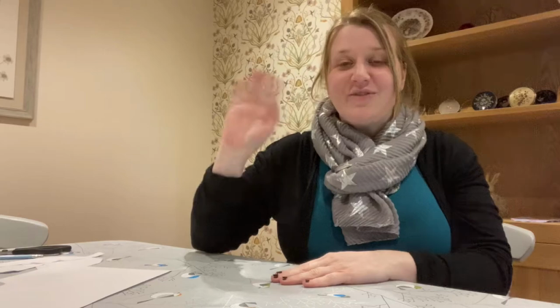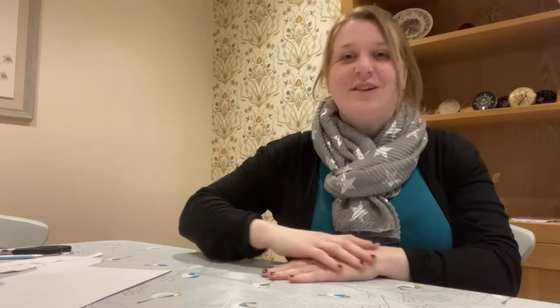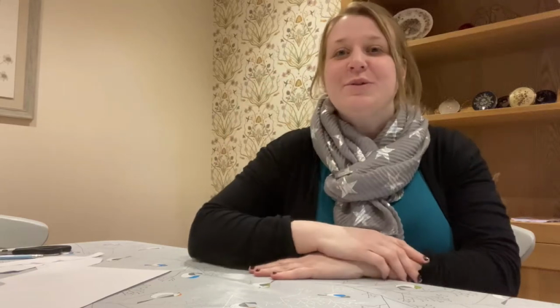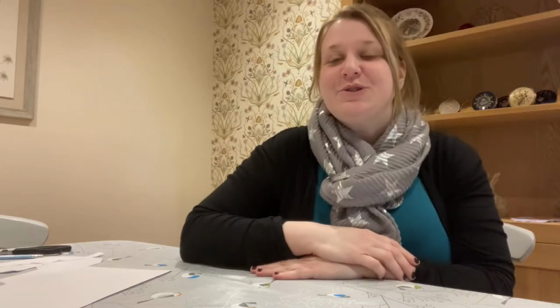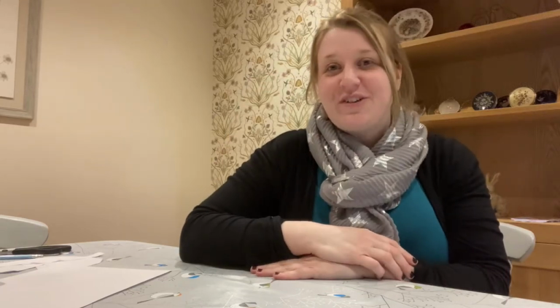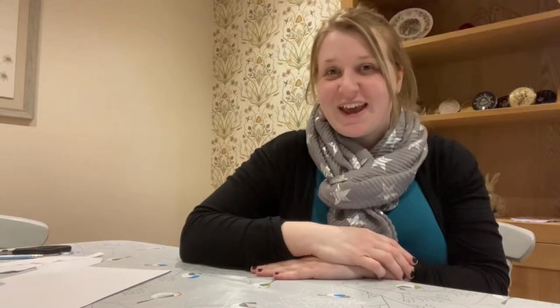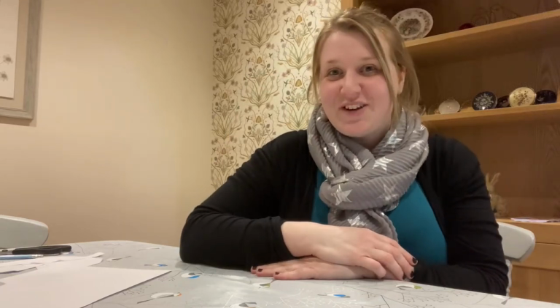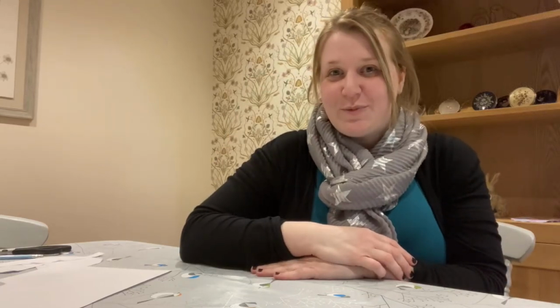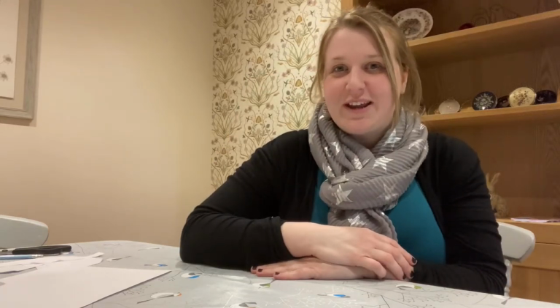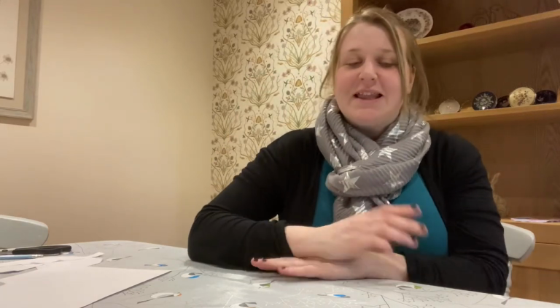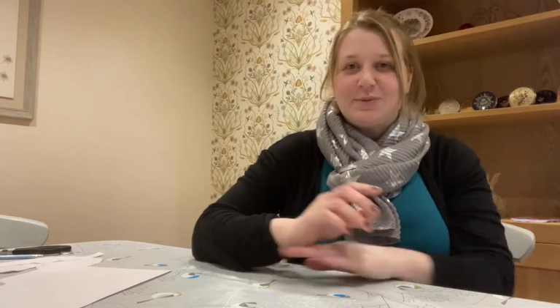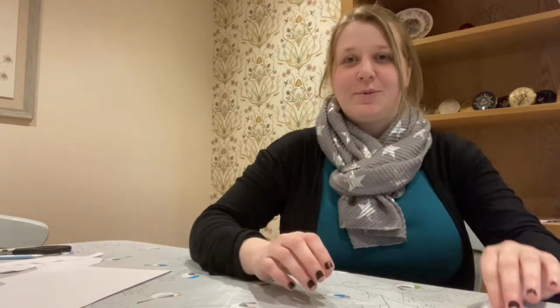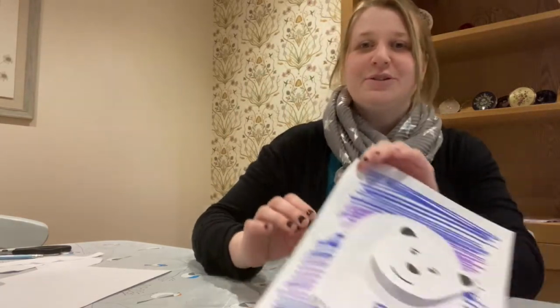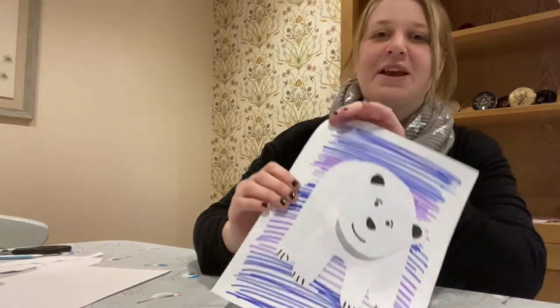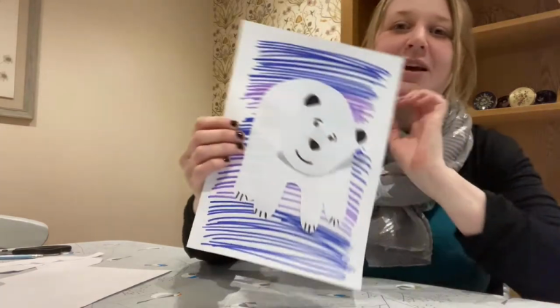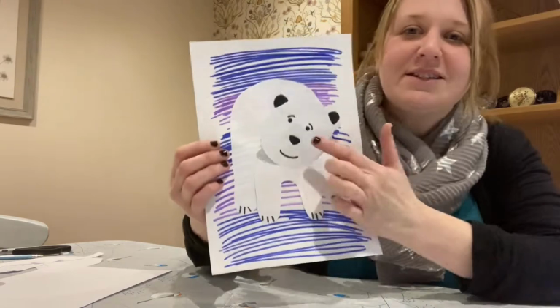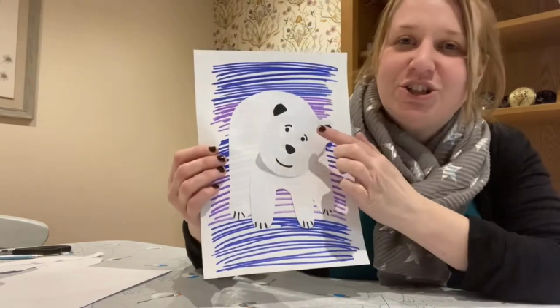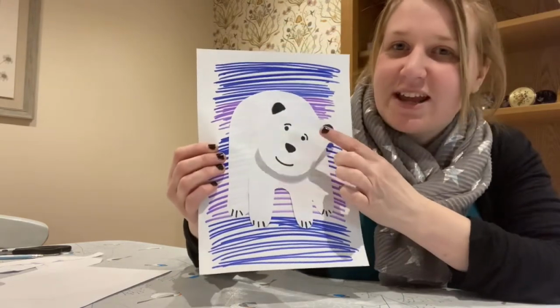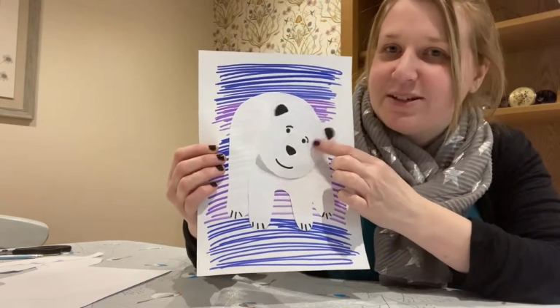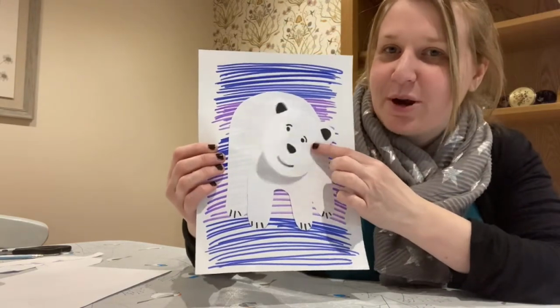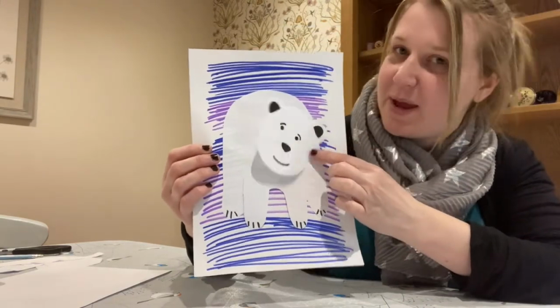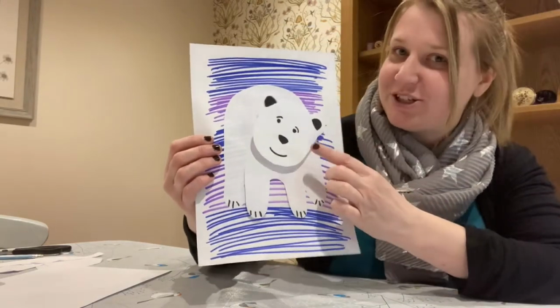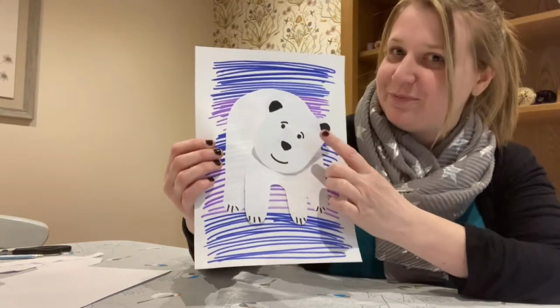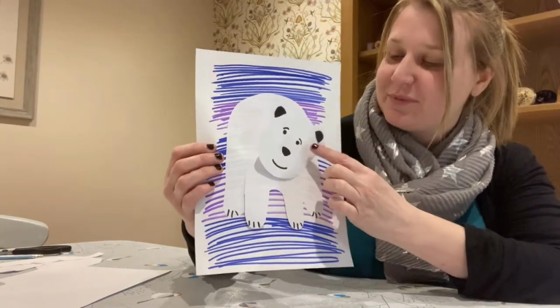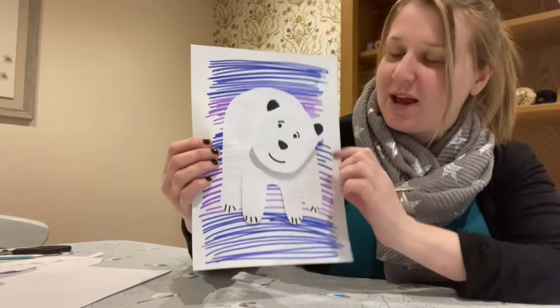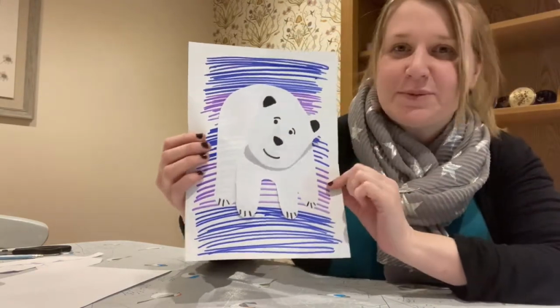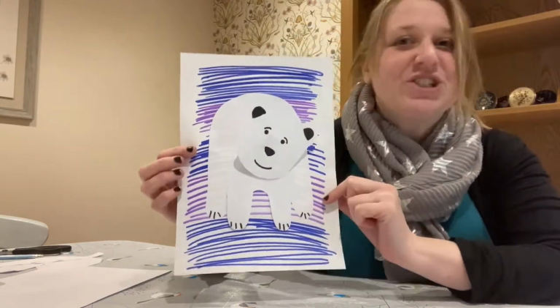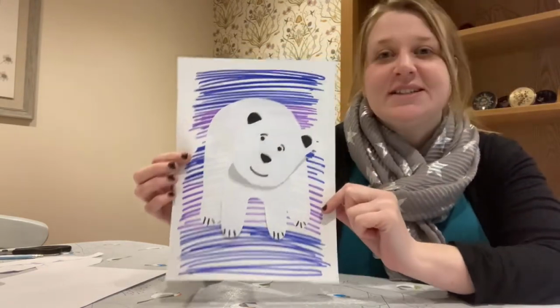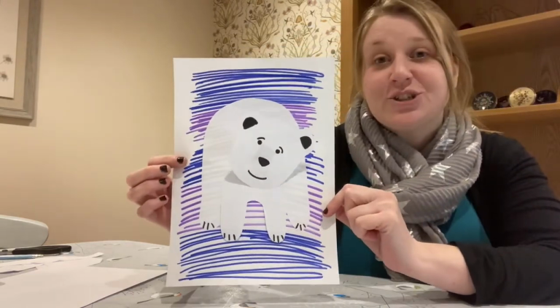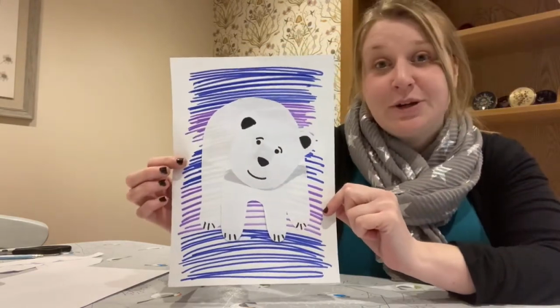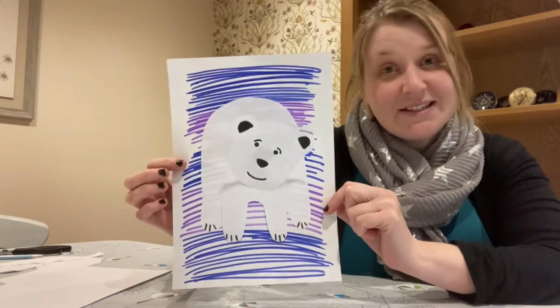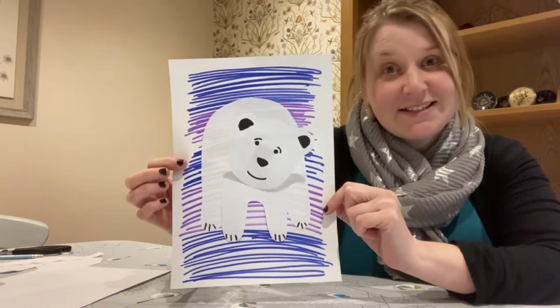Hi everyone, welcome to Crafts with Kedsgrave Library. This week we are going to be making this nodding head polar bear picture, as it was actually International Polar Bear Day yesterday.